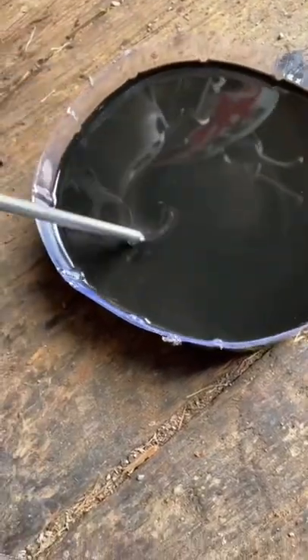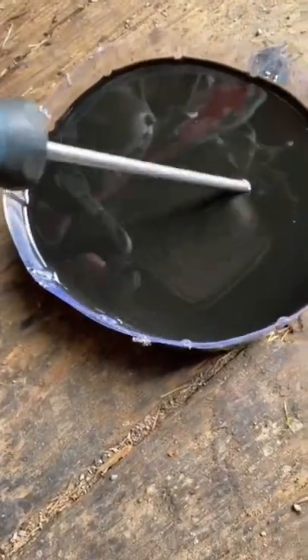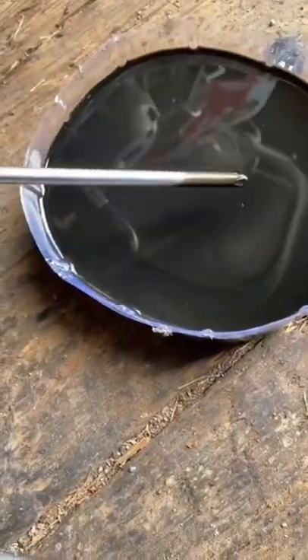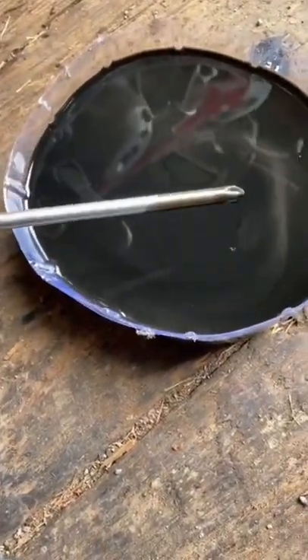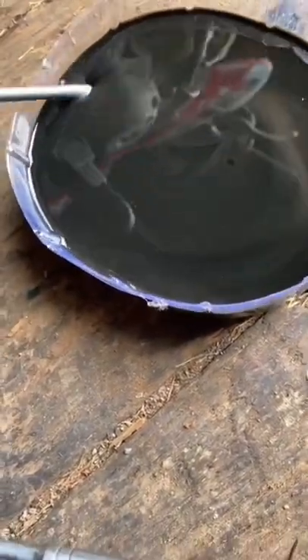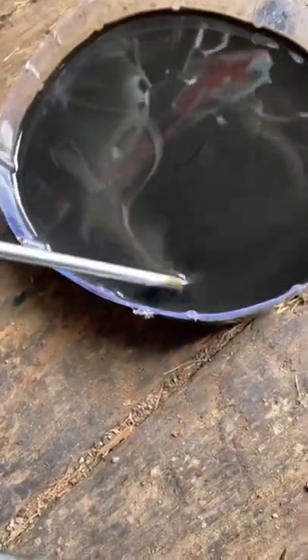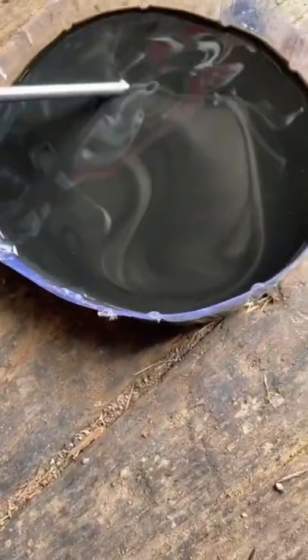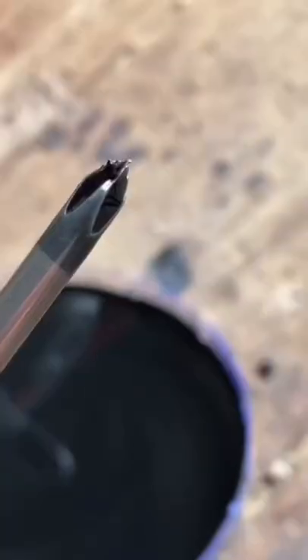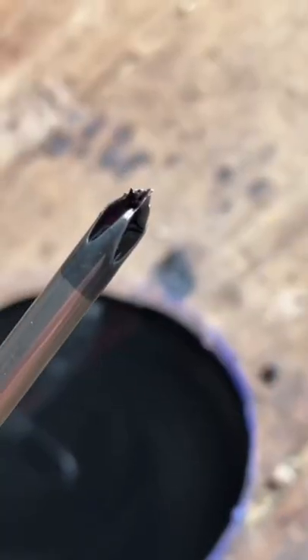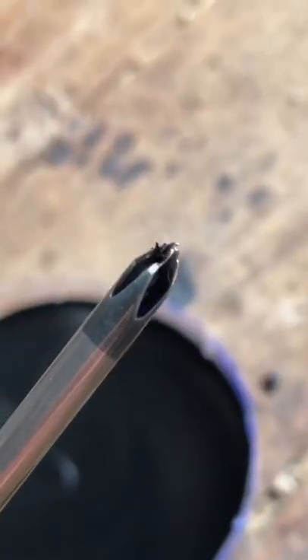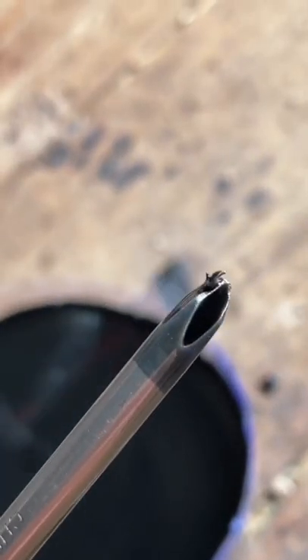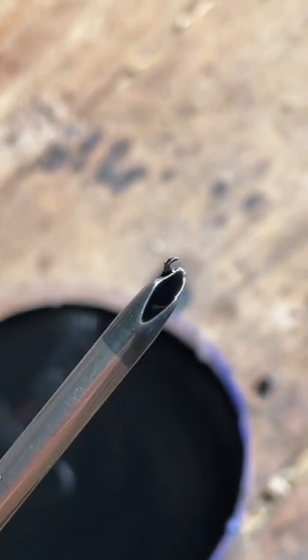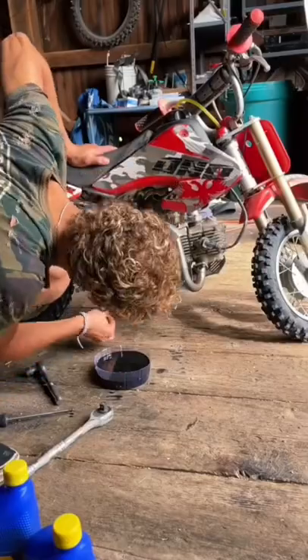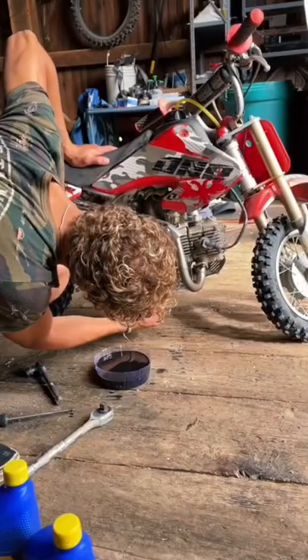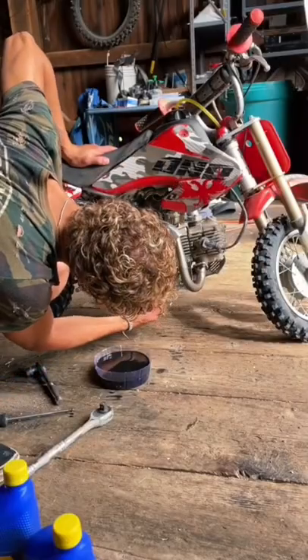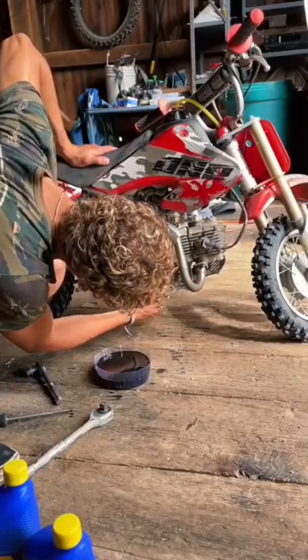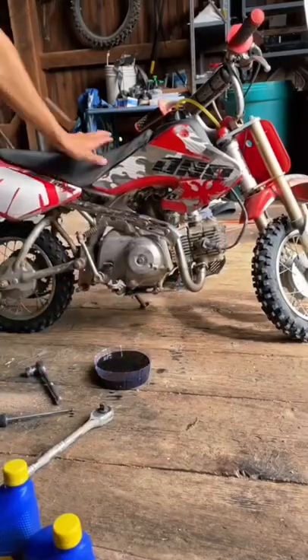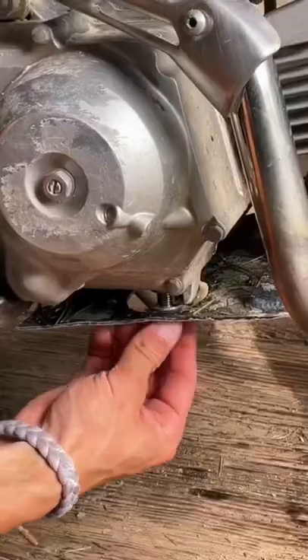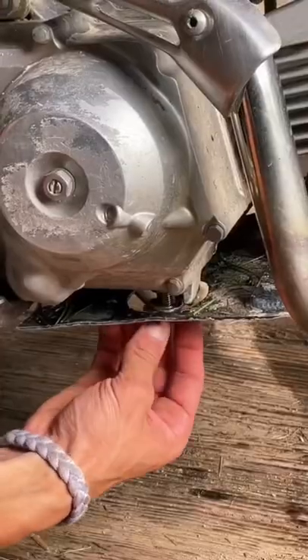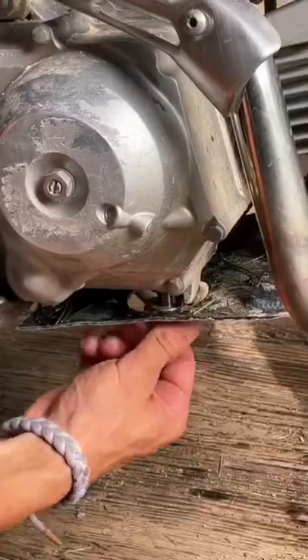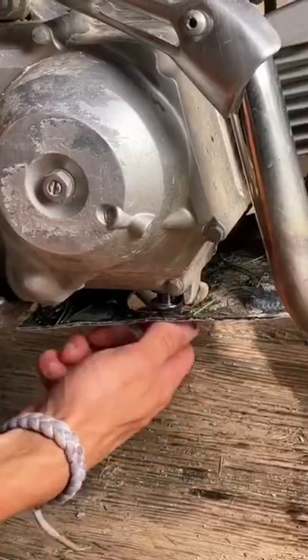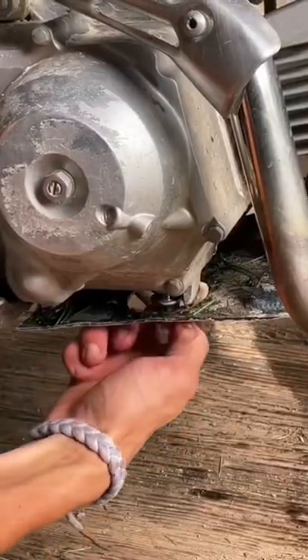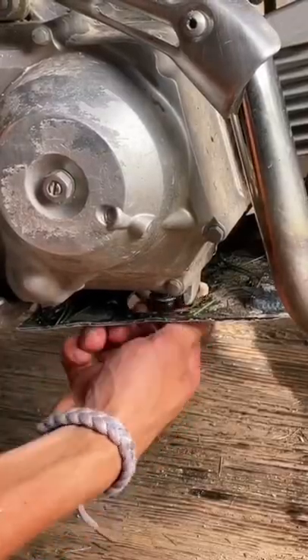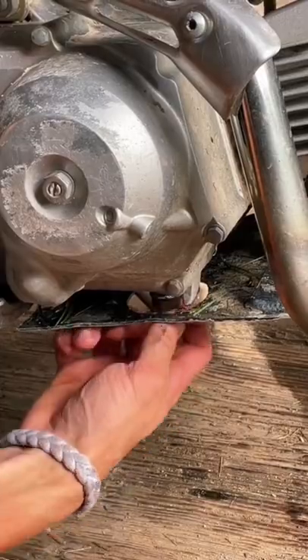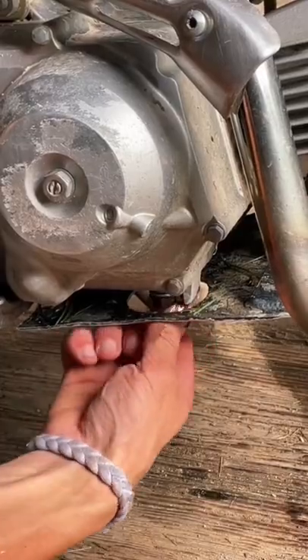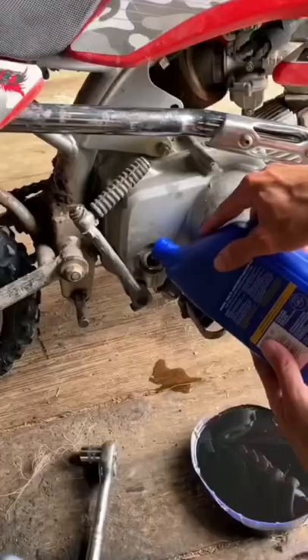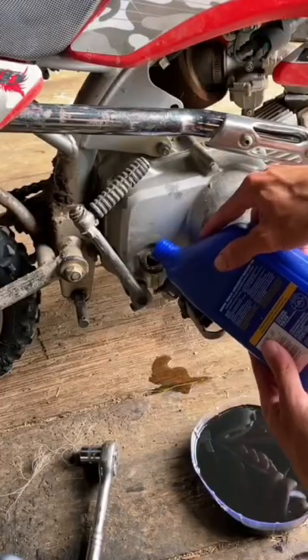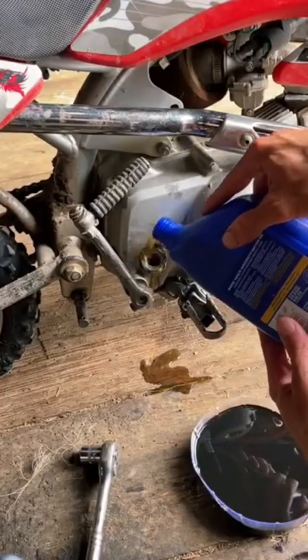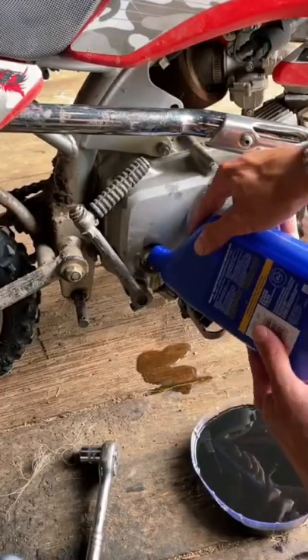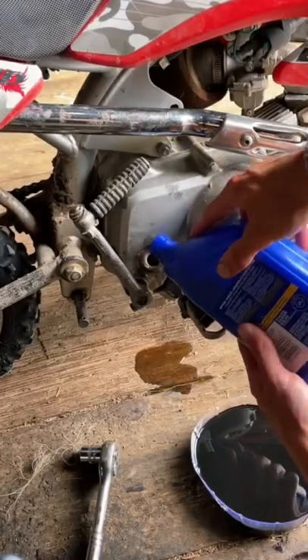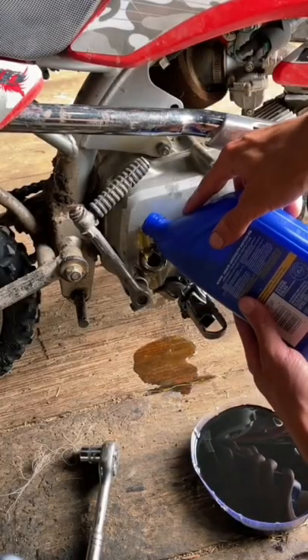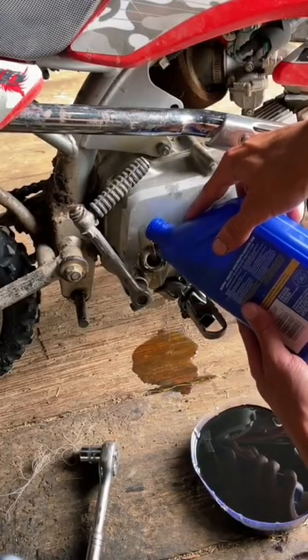Next, I want to get my magnetic screwdriver and look for metal chunks from when I grenaded it the last time. And yeah, here's some decent ones. Now I install the drain bolt by hand so that way I don't cross-thread it, and then I start getting my oil and precisely dump it everywhere while I'm filling it up.